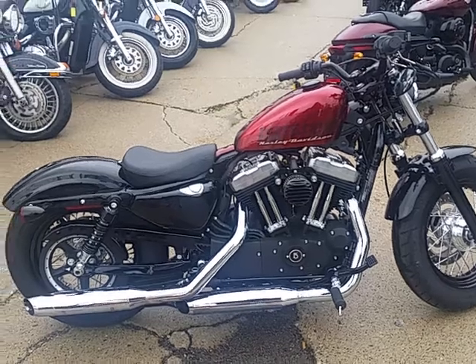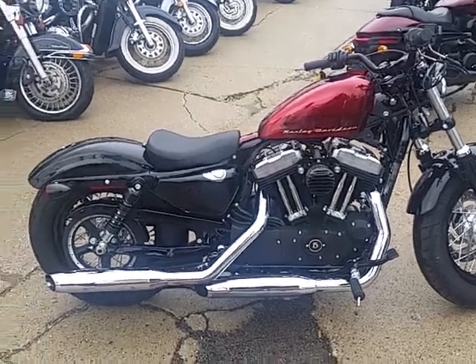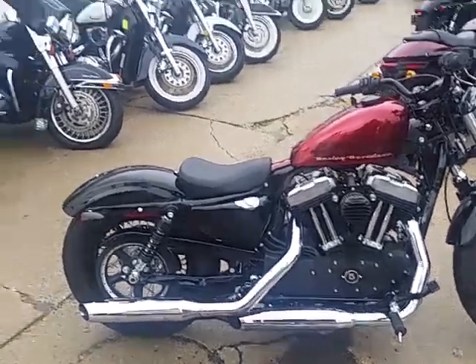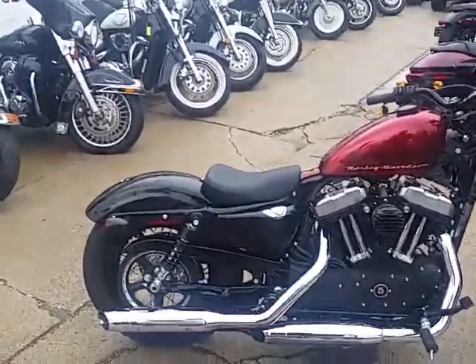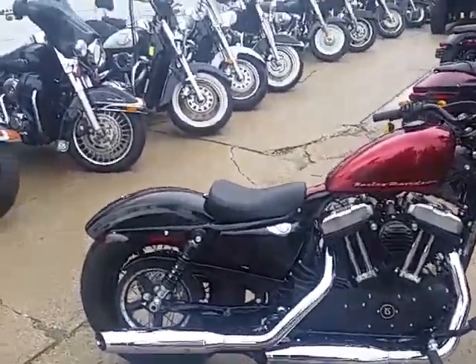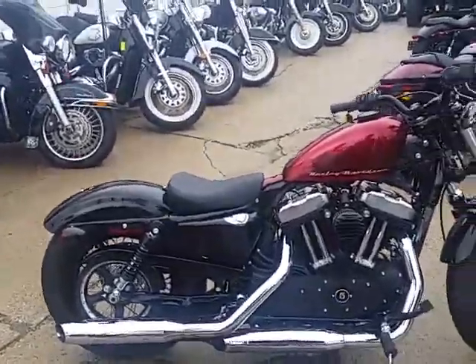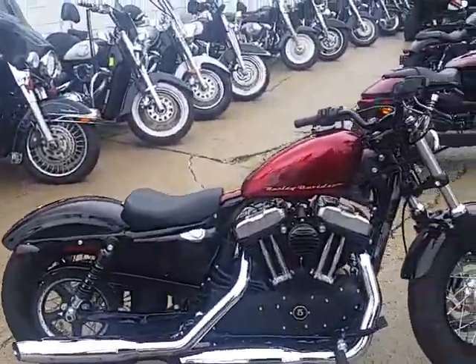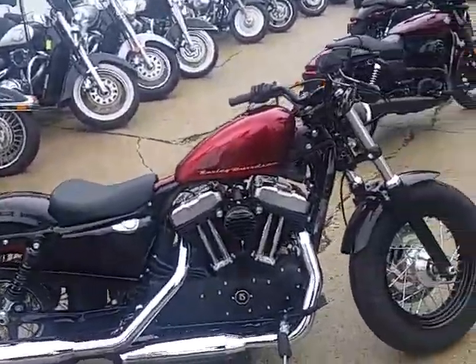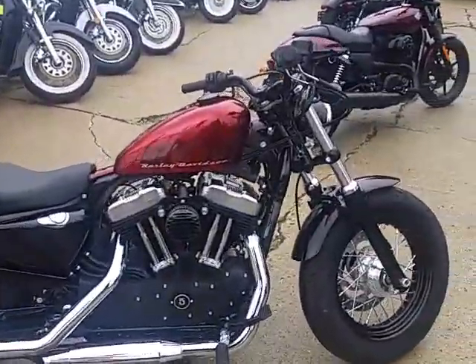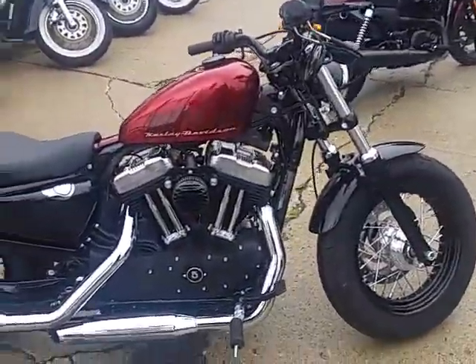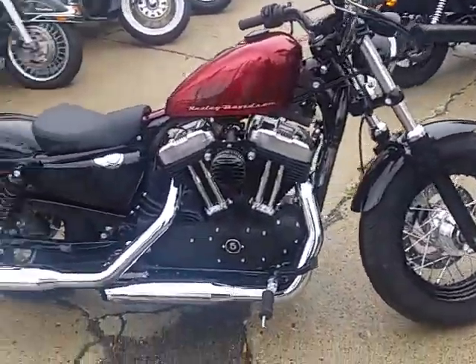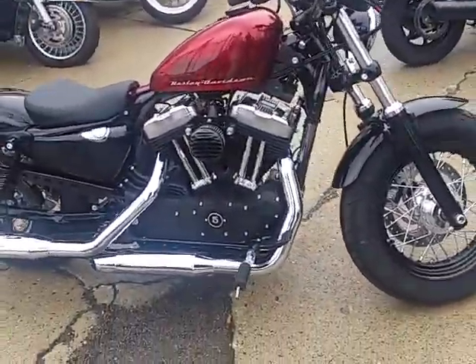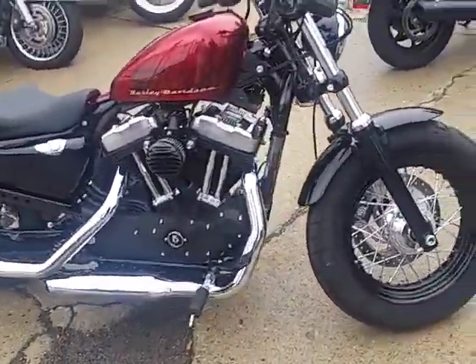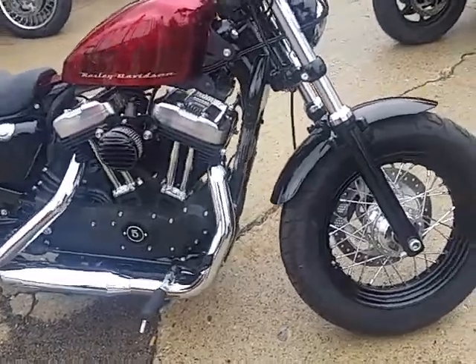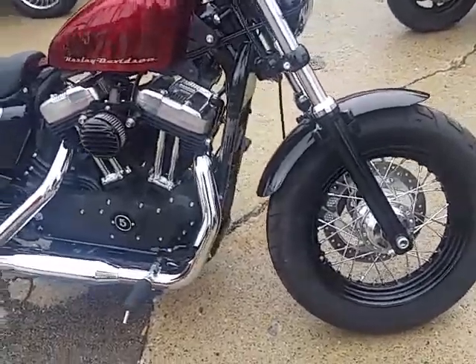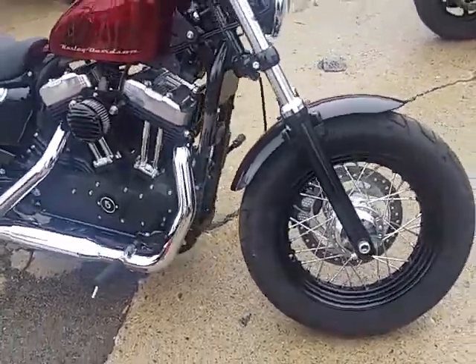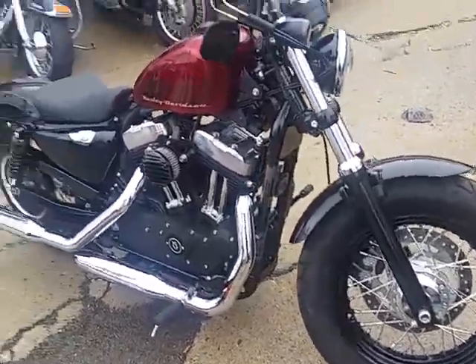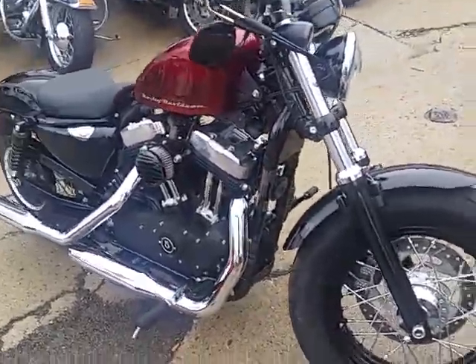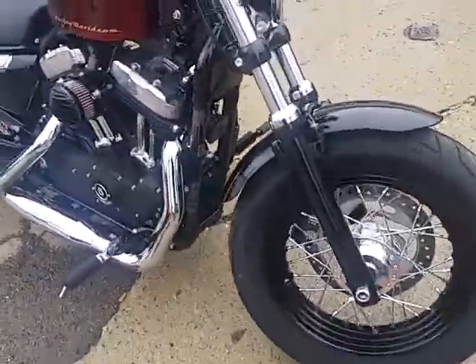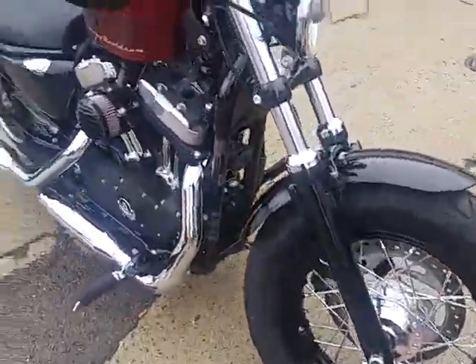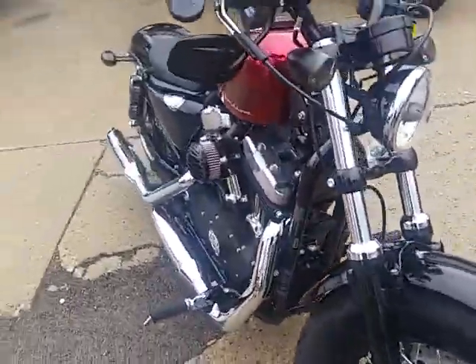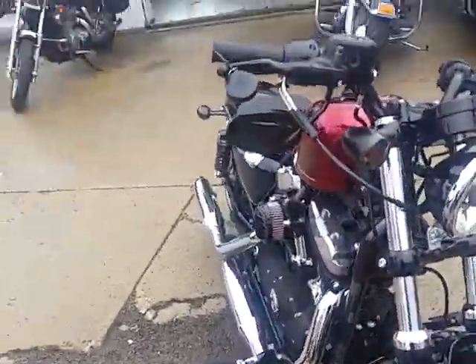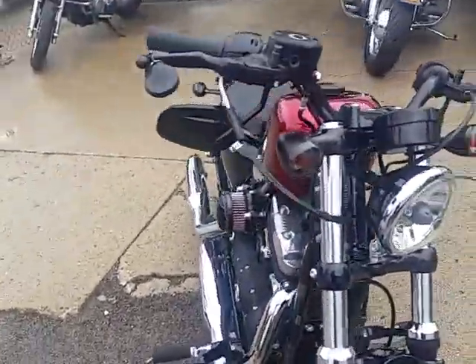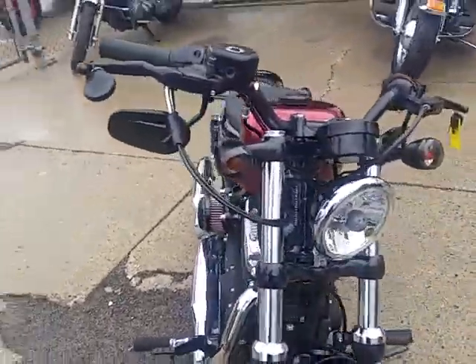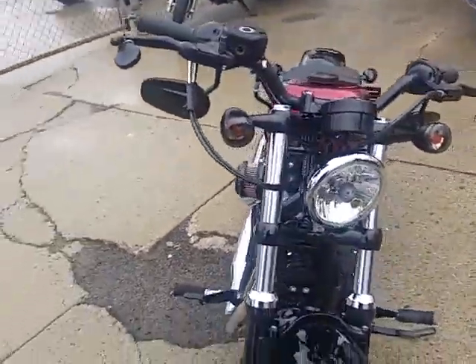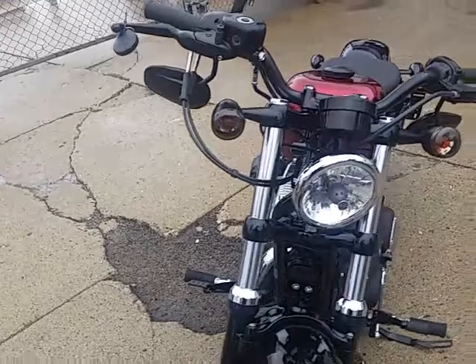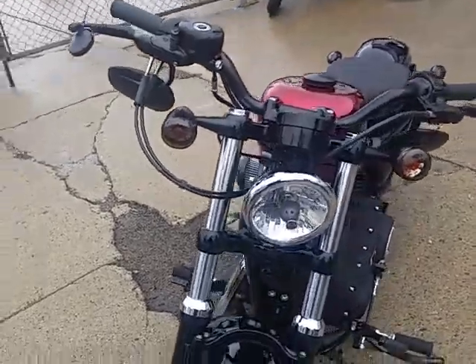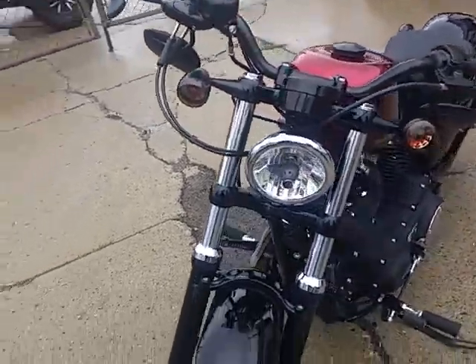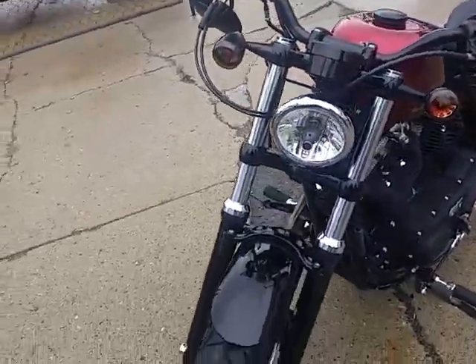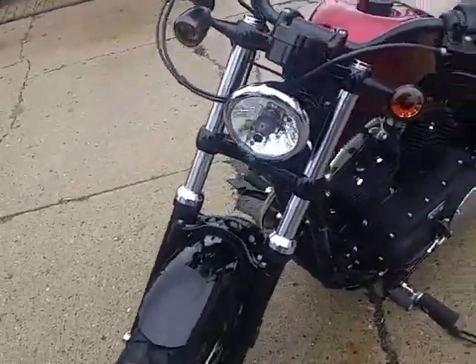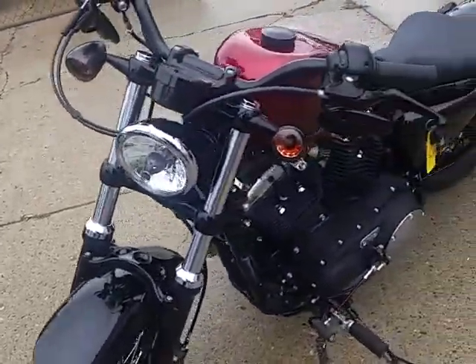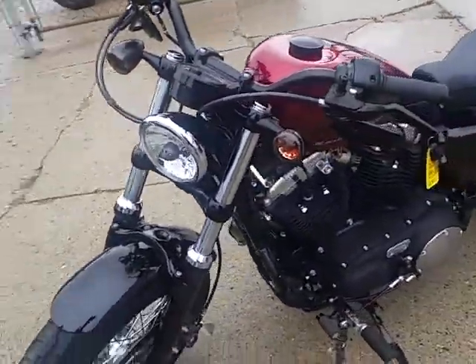We got a ton of new used Harleys in and we're gonna do some videos today so you guys can check them out. This one's a 2015 Harley-Davidson XL 1200X — it's the 48 edition, for sale.